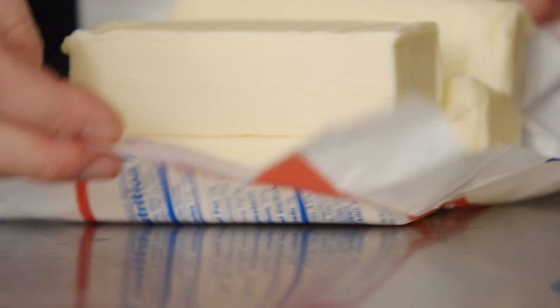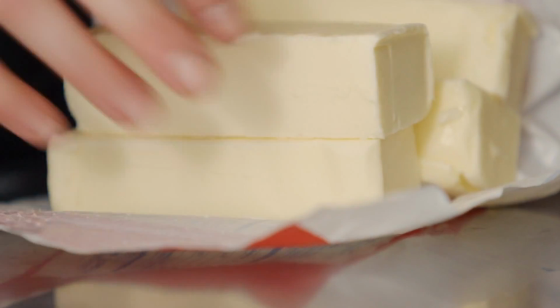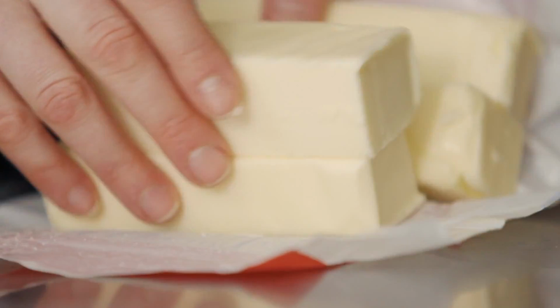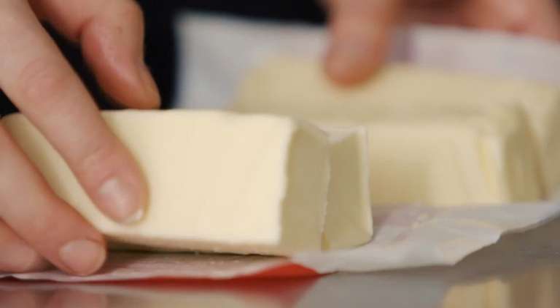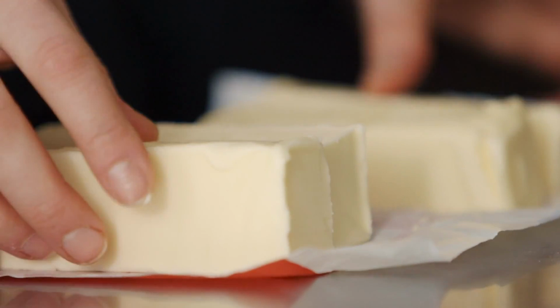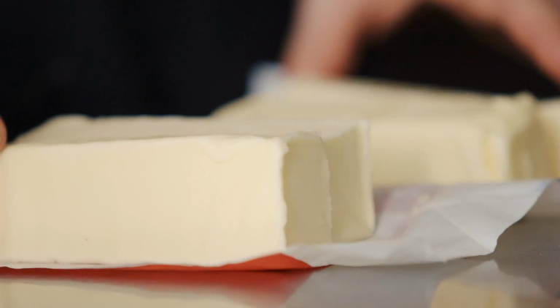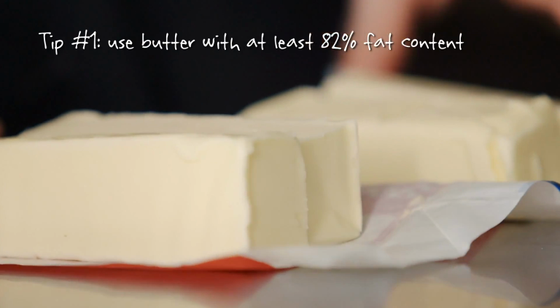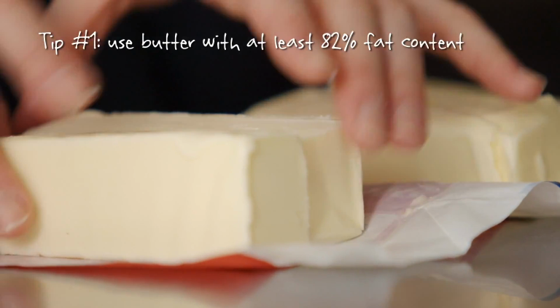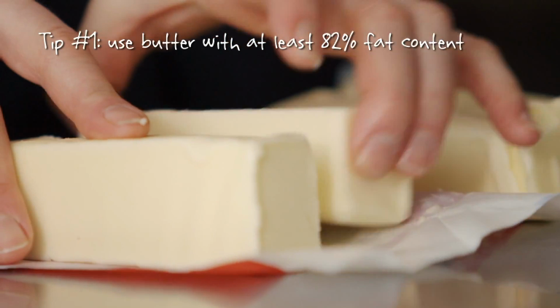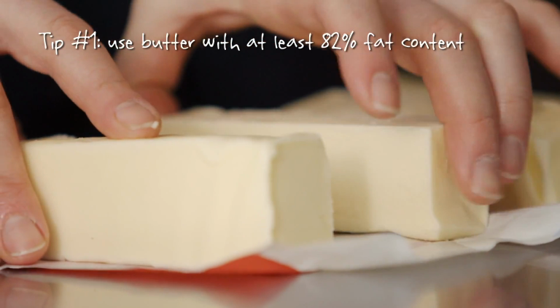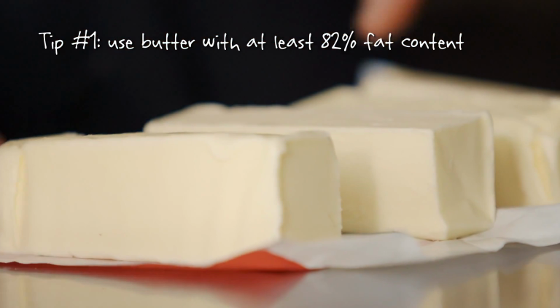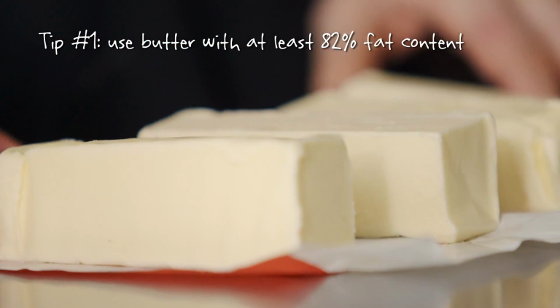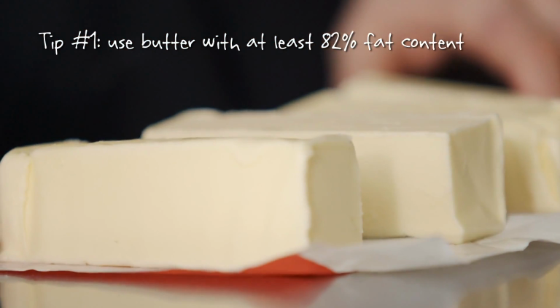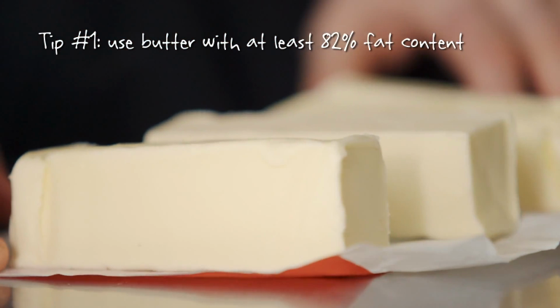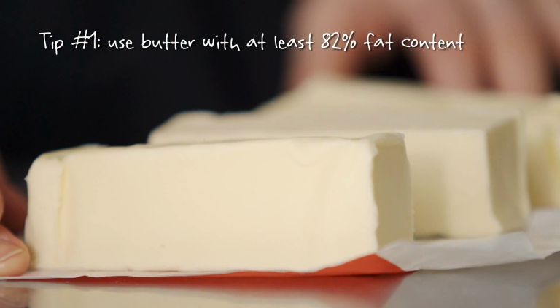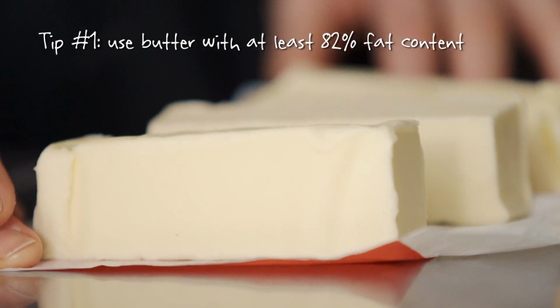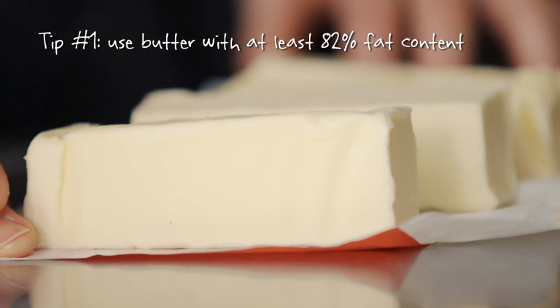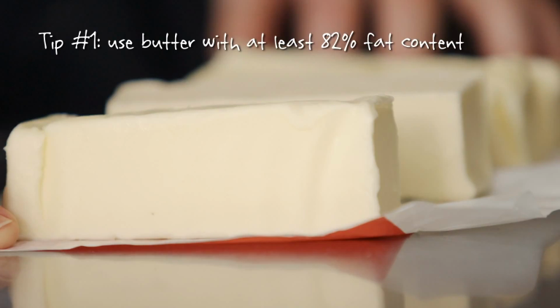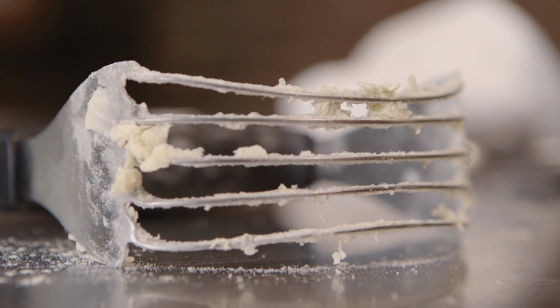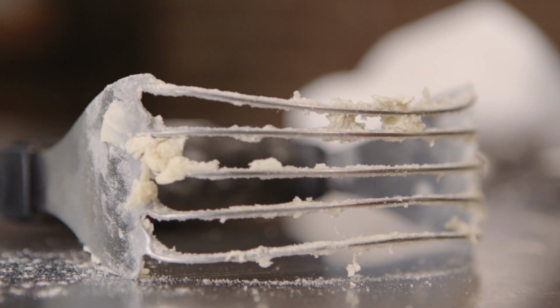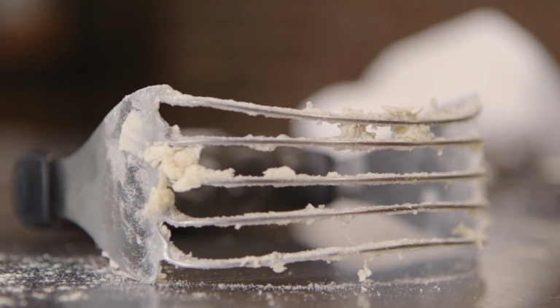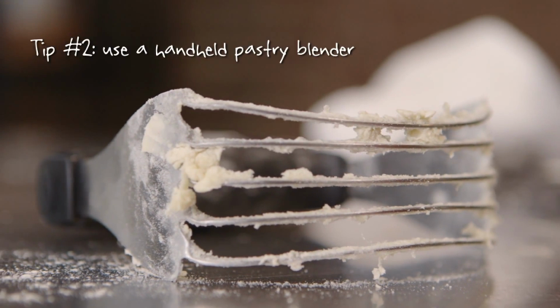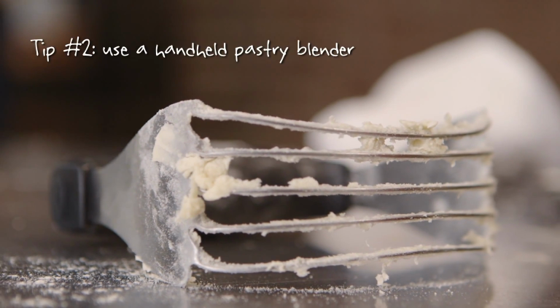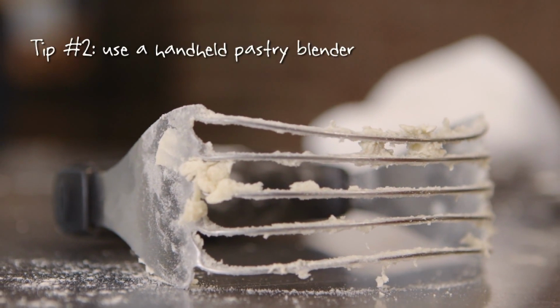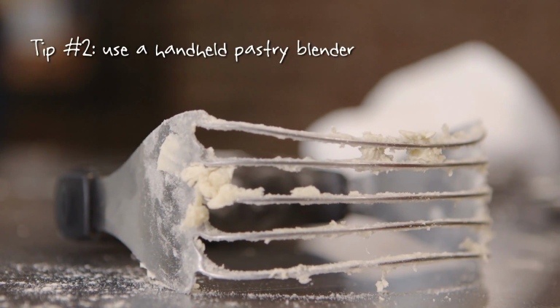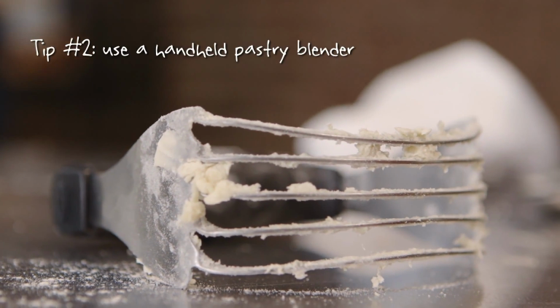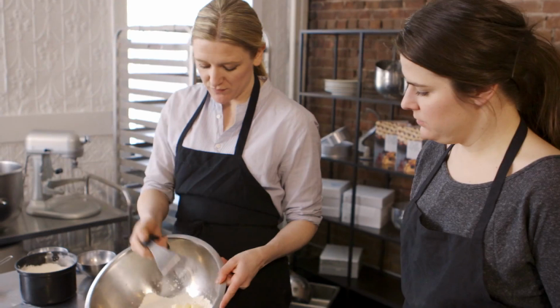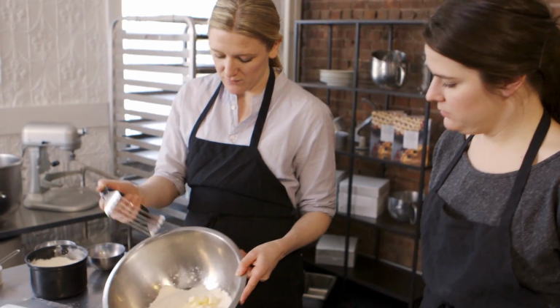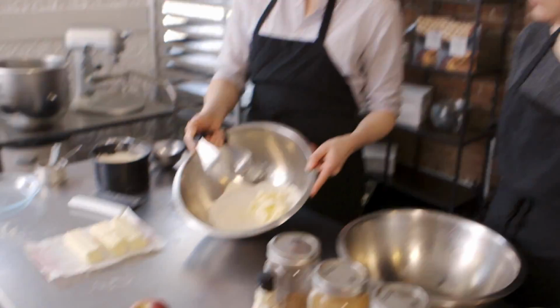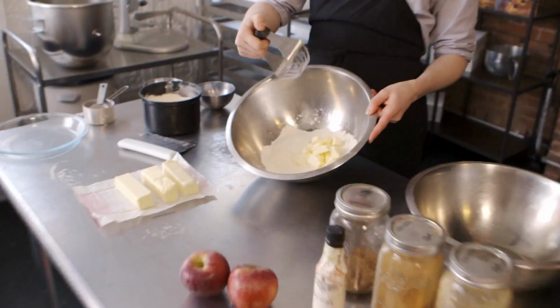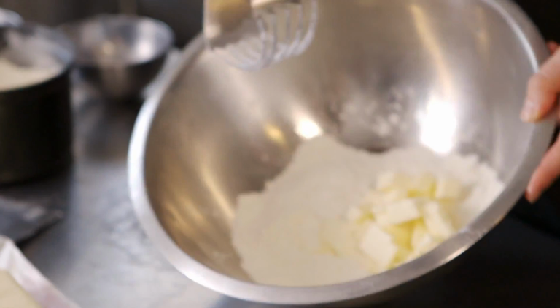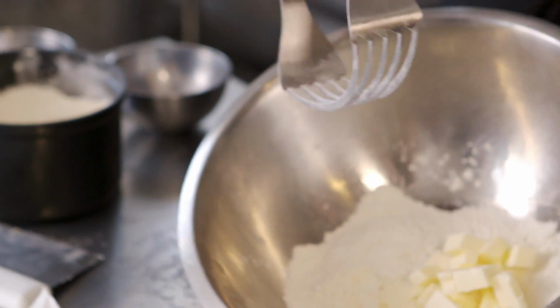The higher the fat content of the butter, the less water there is in it, so you'll end up with a flakier, more tender crust. For a single pie, a handheld pastry blender is excellent. You've got the flour, the salt, the sugar, and the butter.